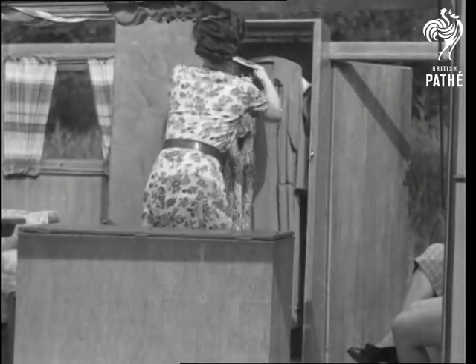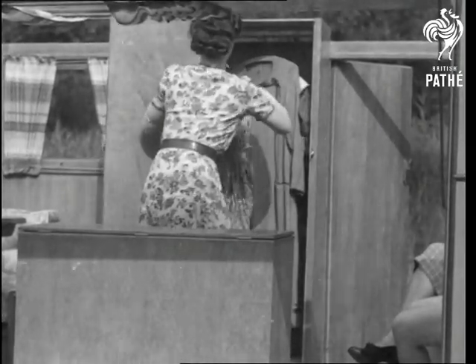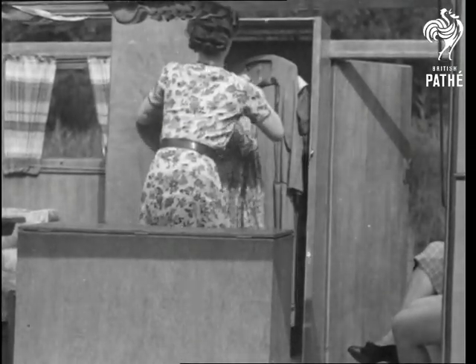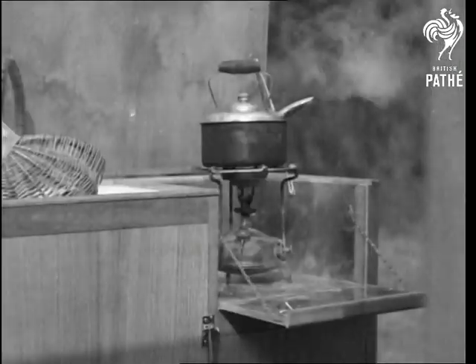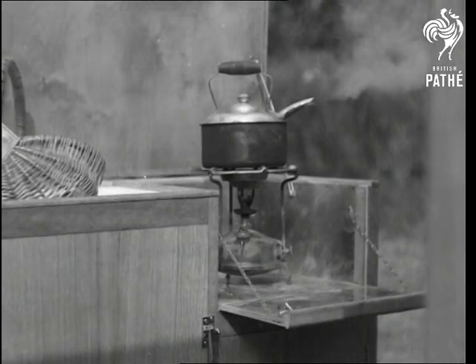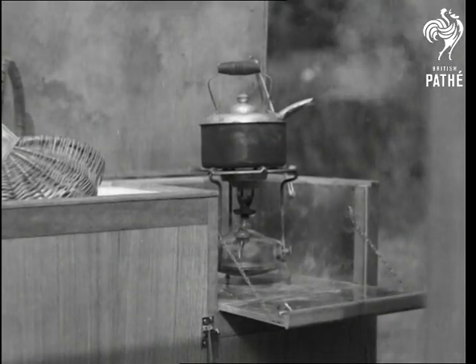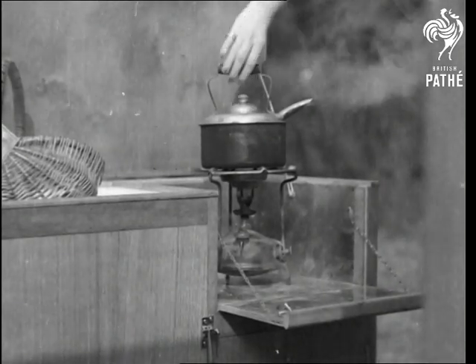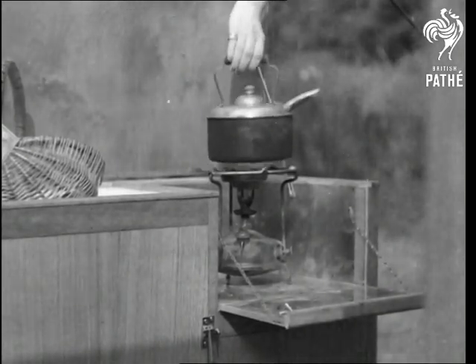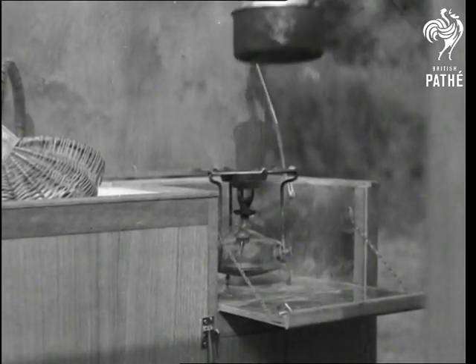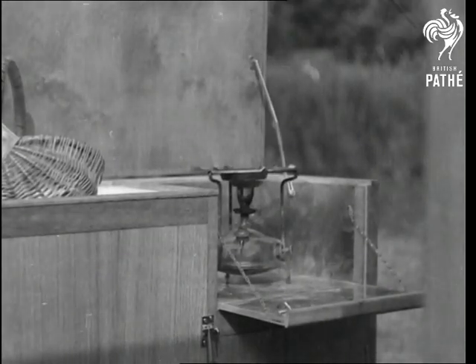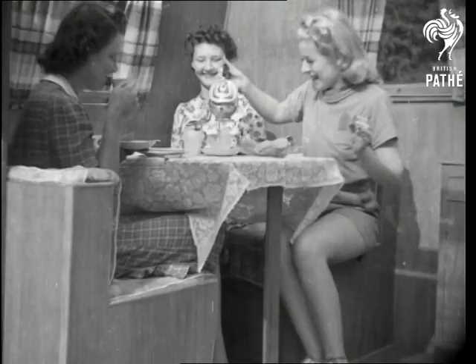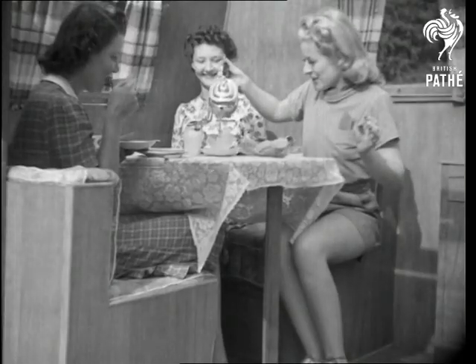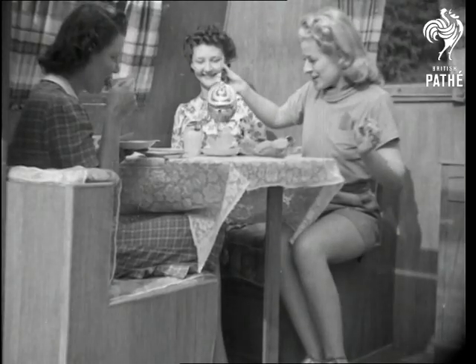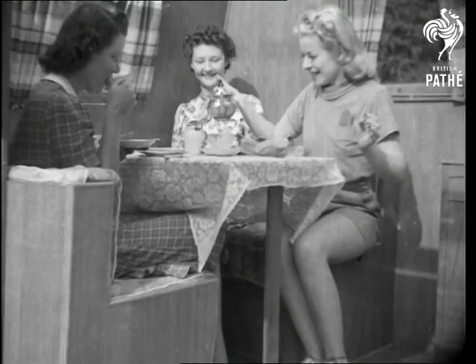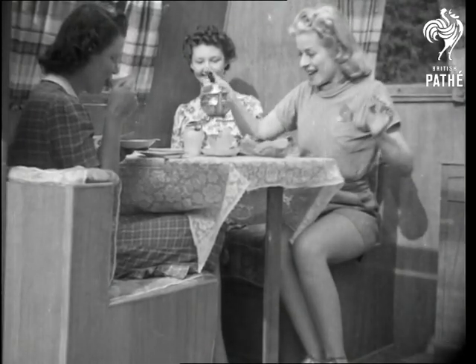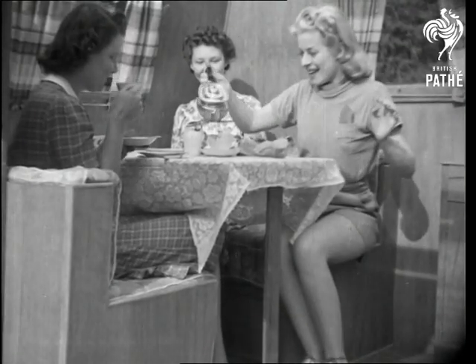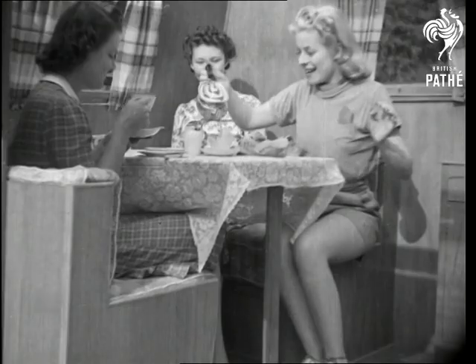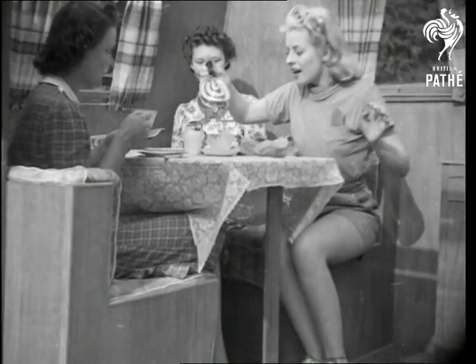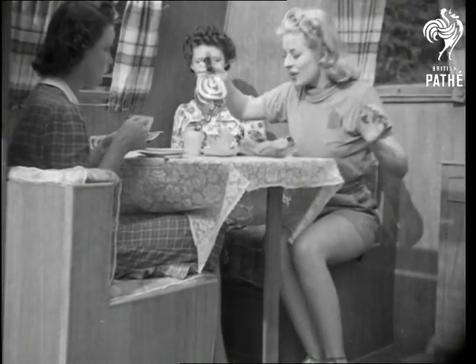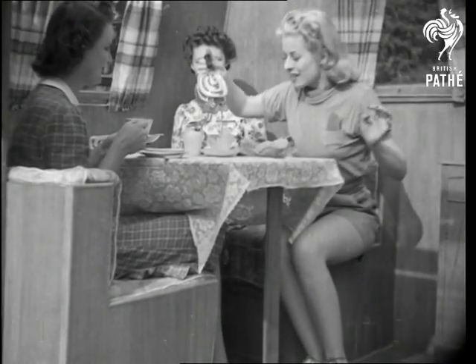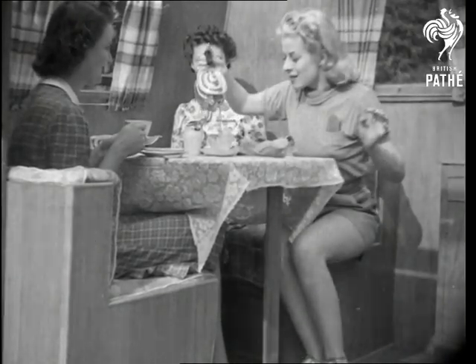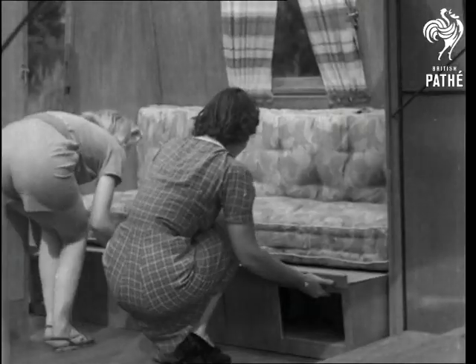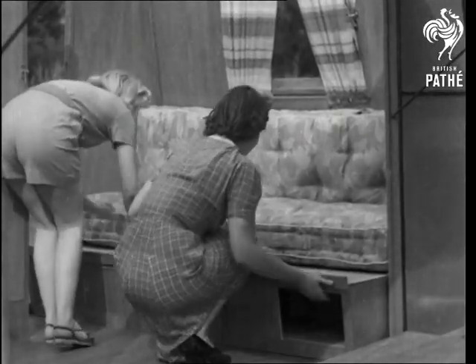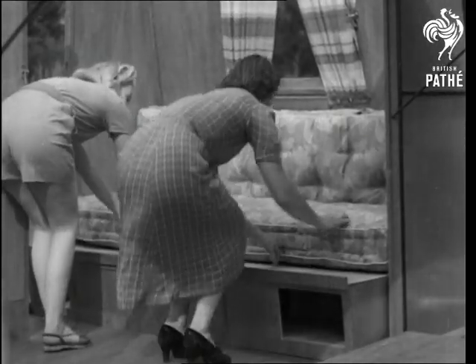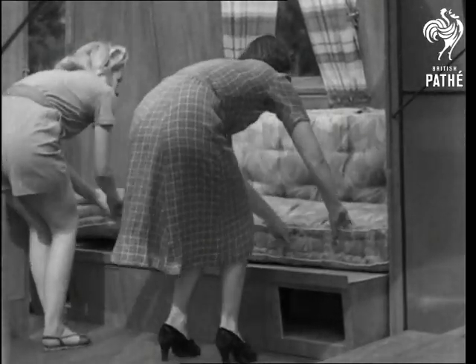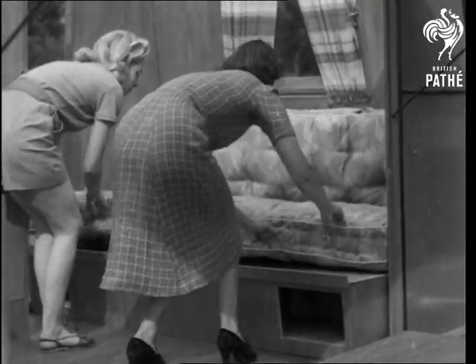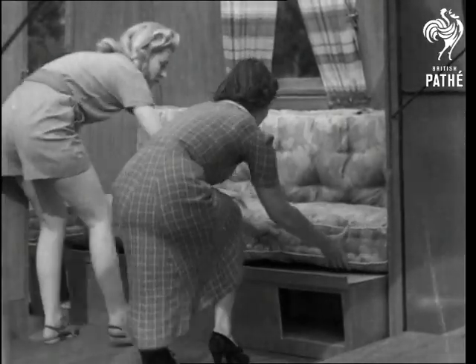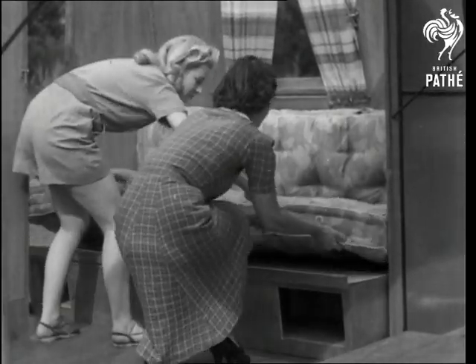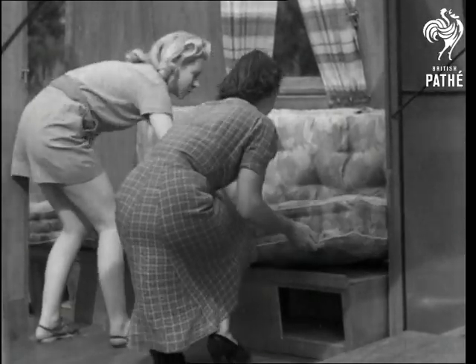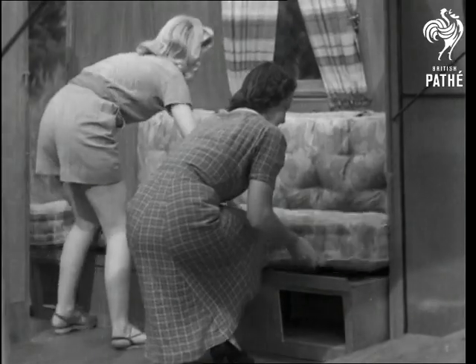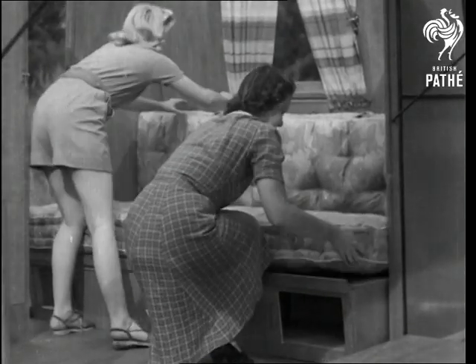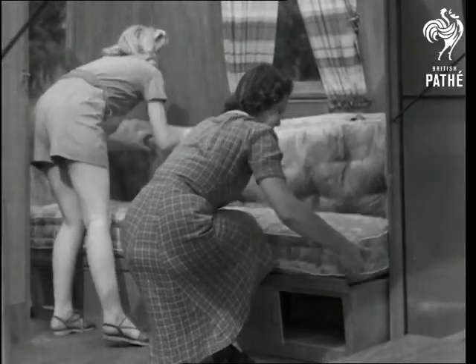And after that little exercise, we'll put the kettle on for tea. And if you've never had tea in a caravan, you don't know how good it really can taste. There are two divan beds, but there's no time for dreaming. We must get away.